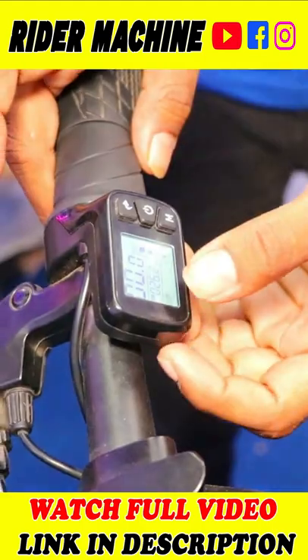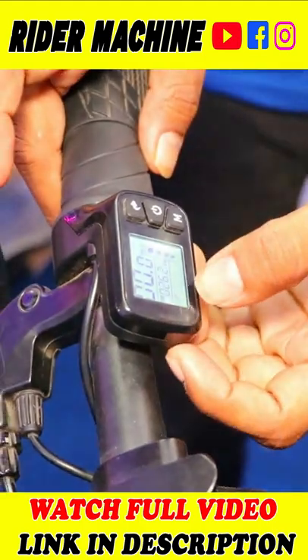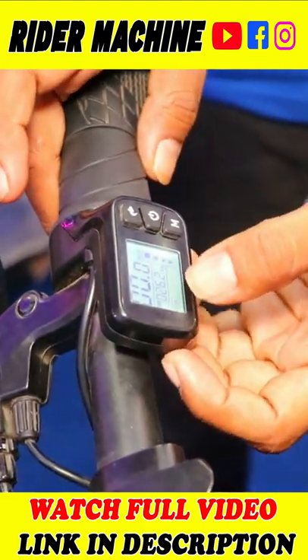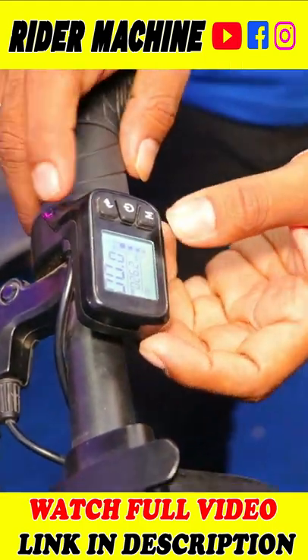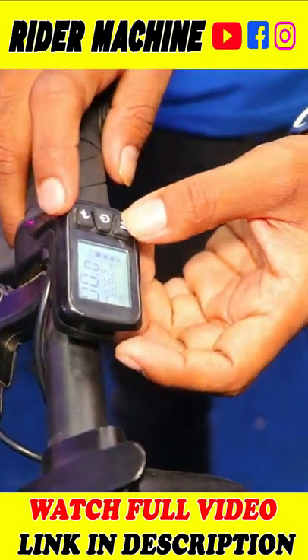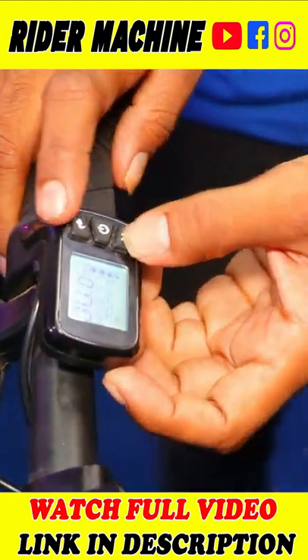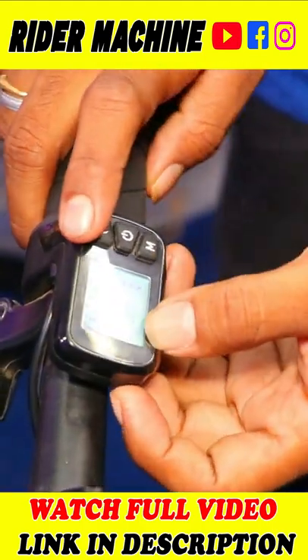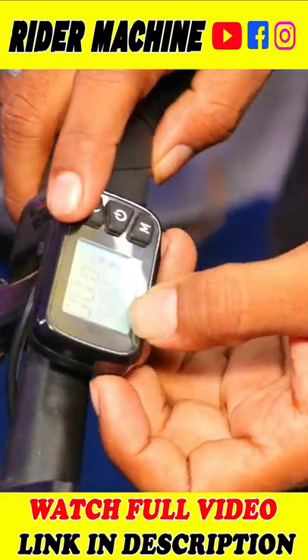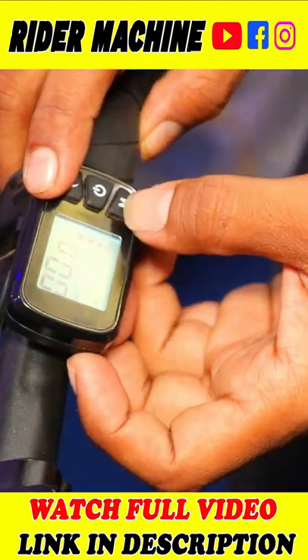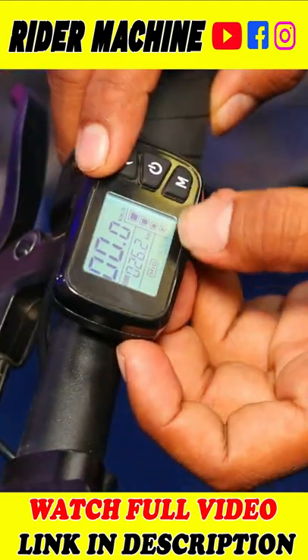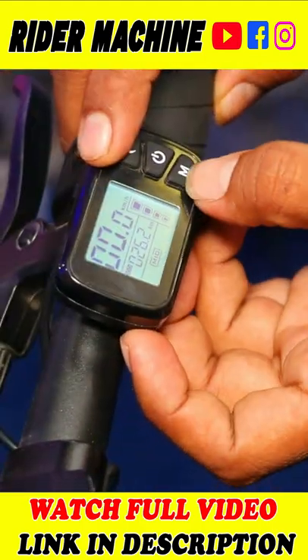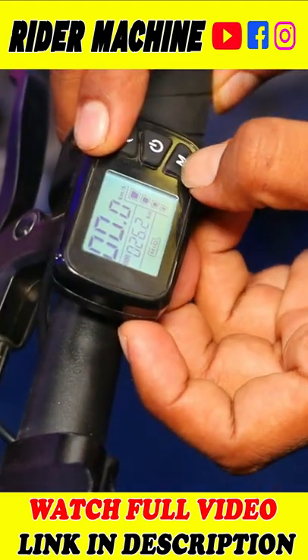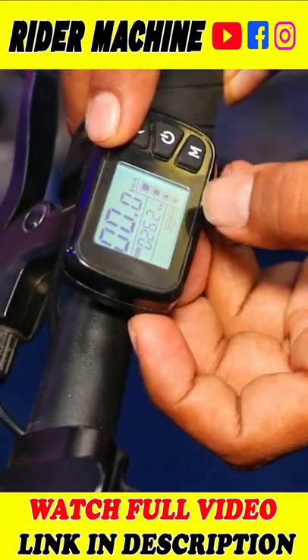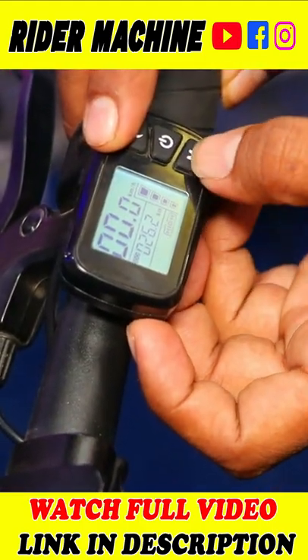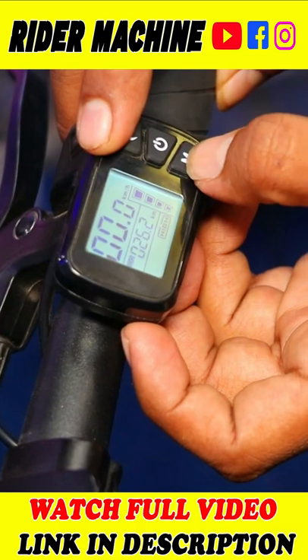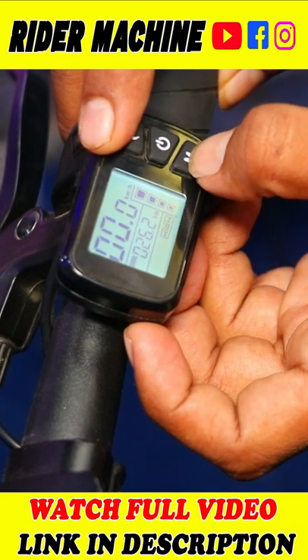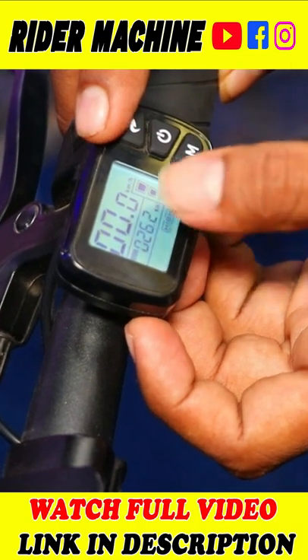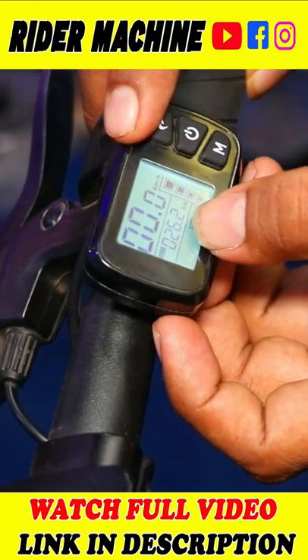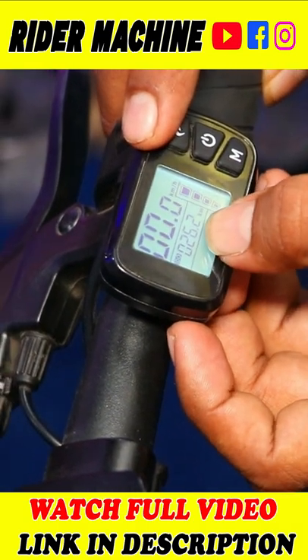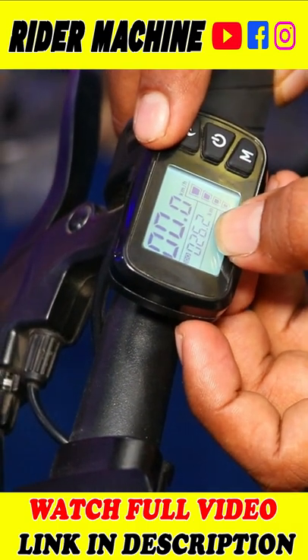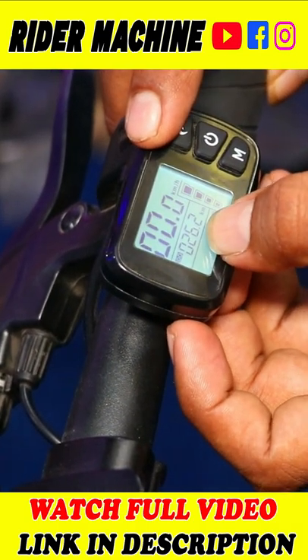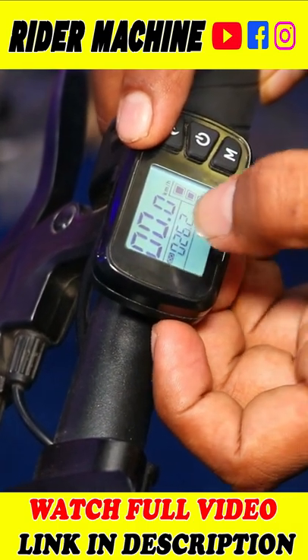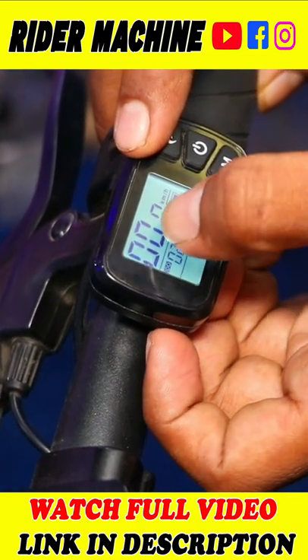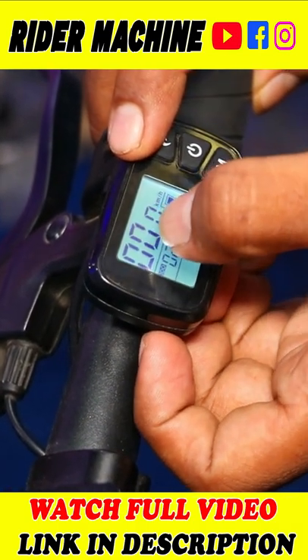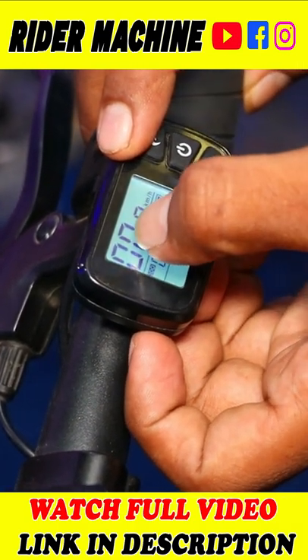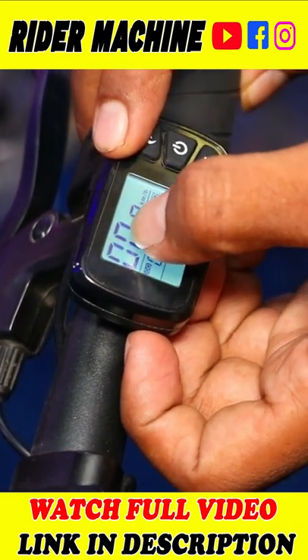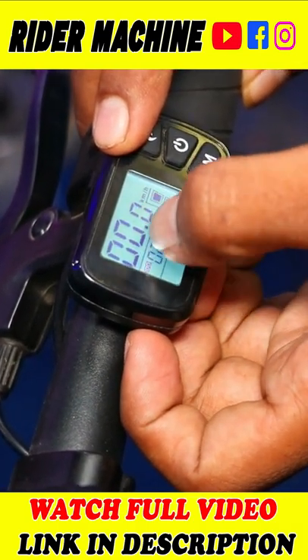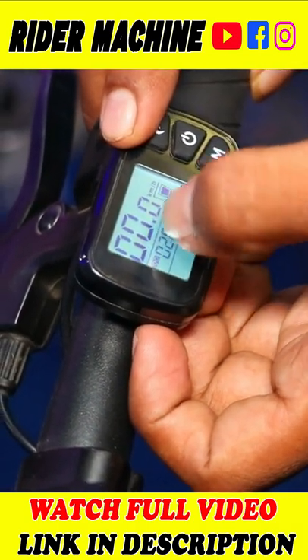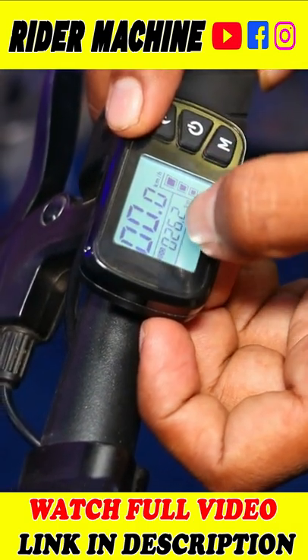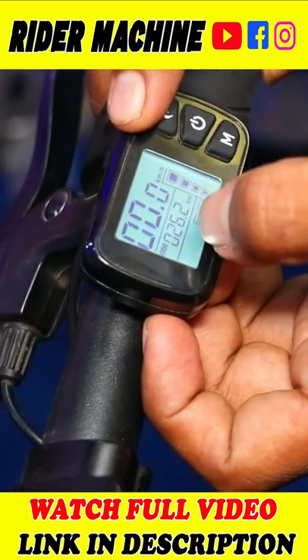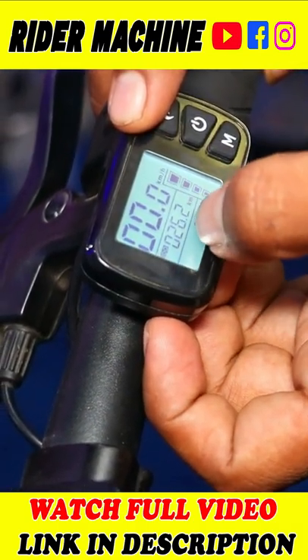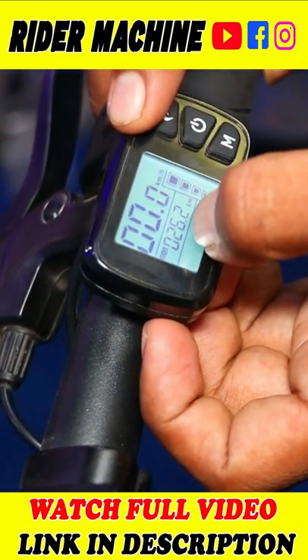There are modes — there are mid-mode and high-mode. There is mileage display. This is the speed. This is the speedometer. This is the odometer.